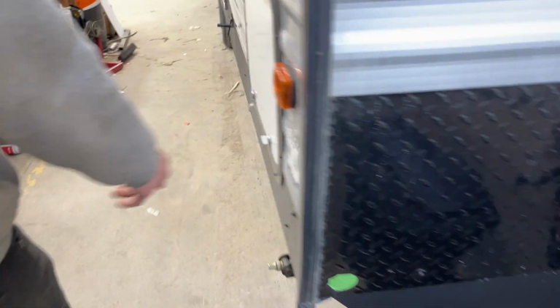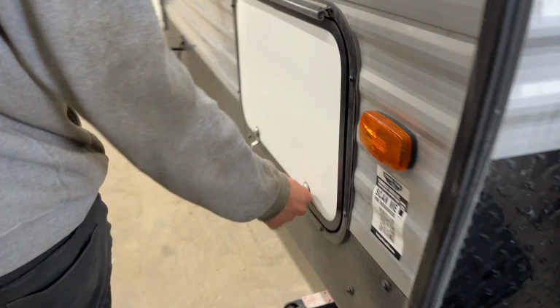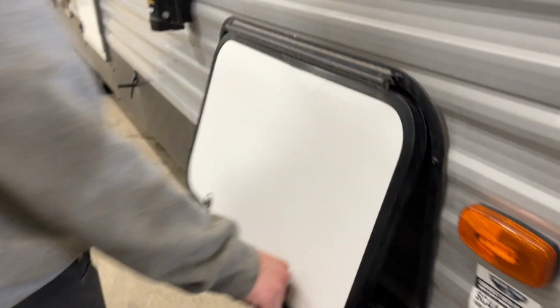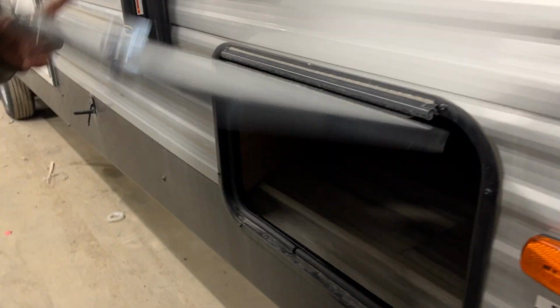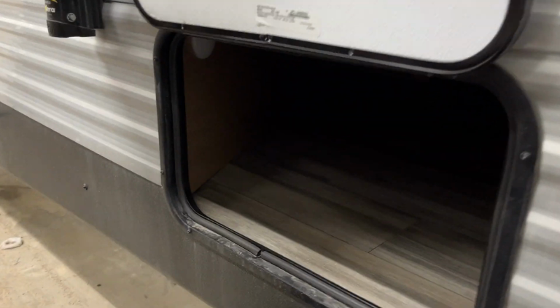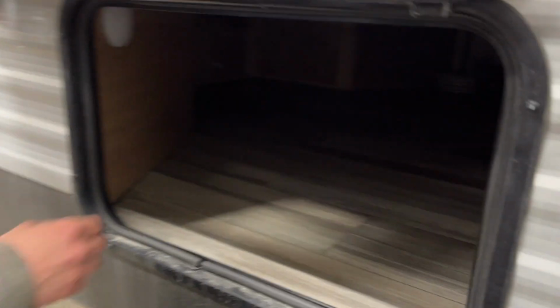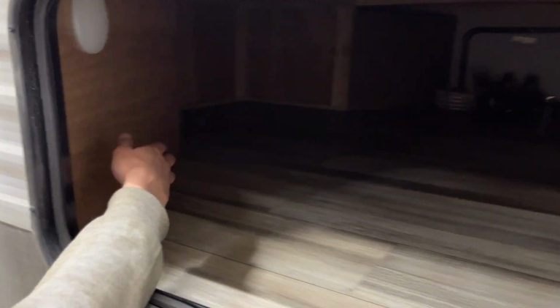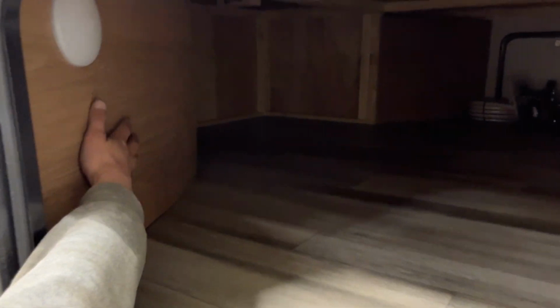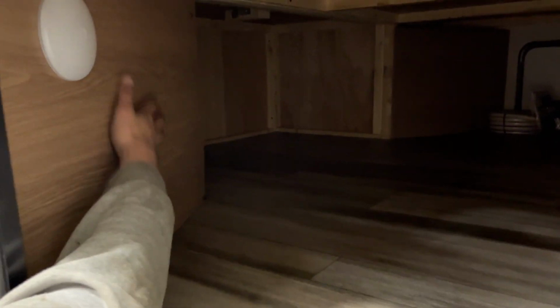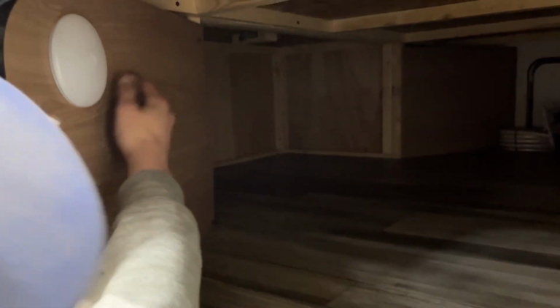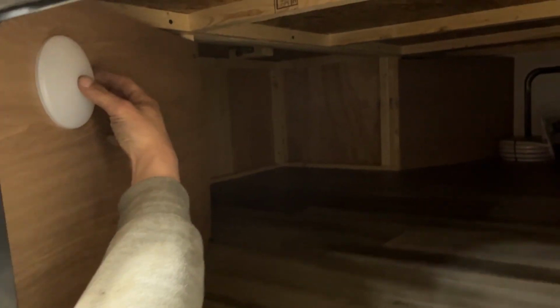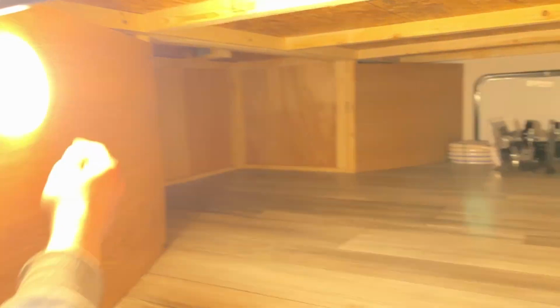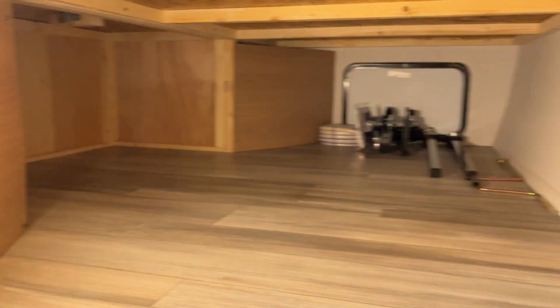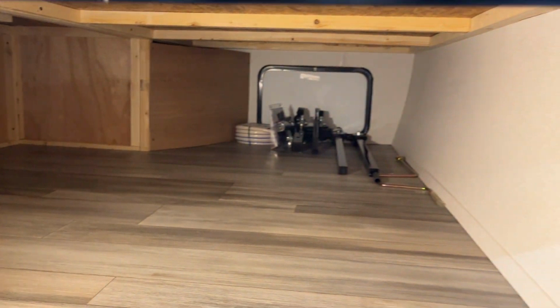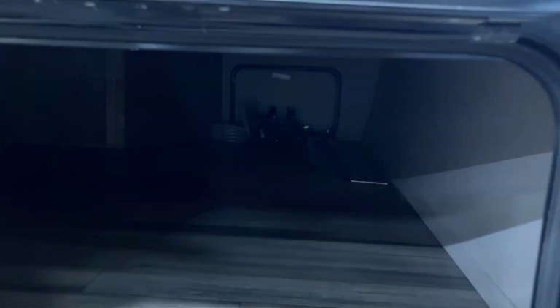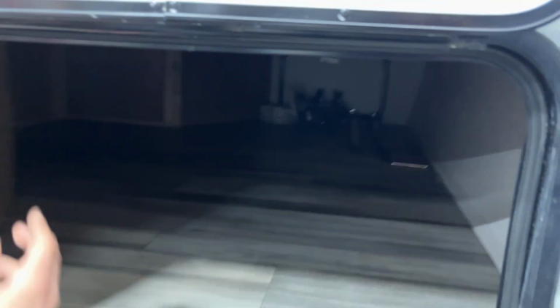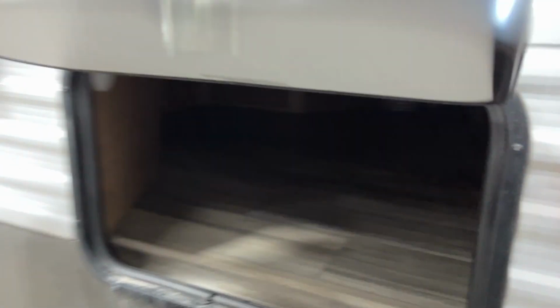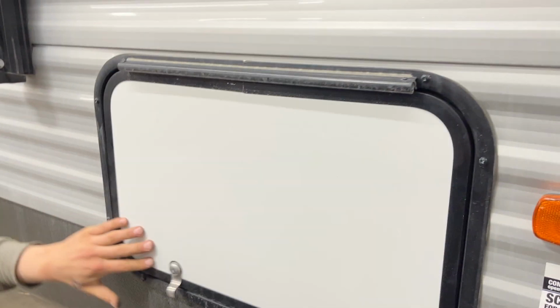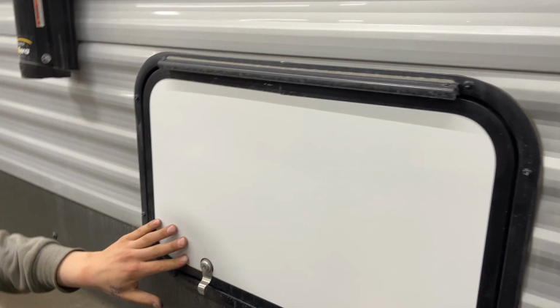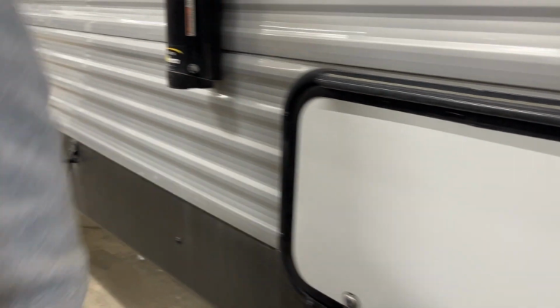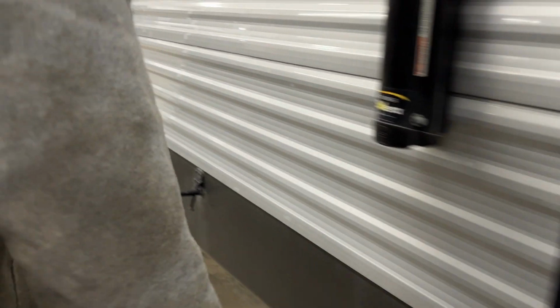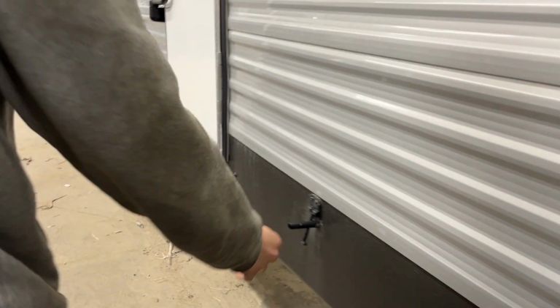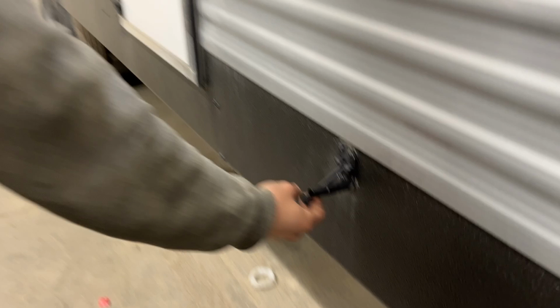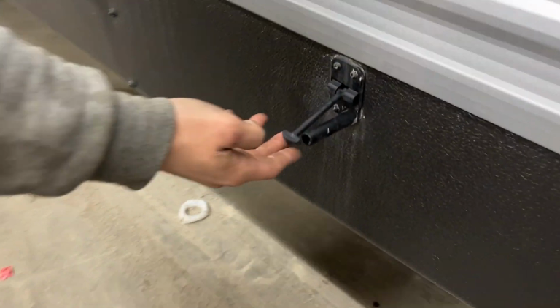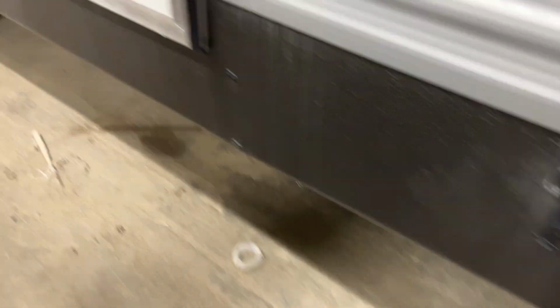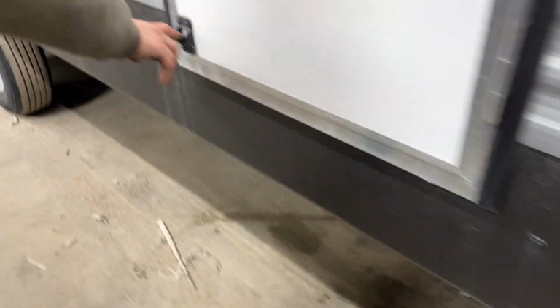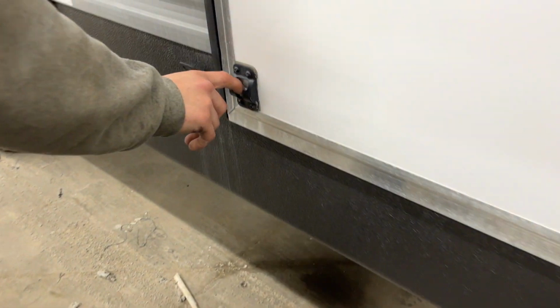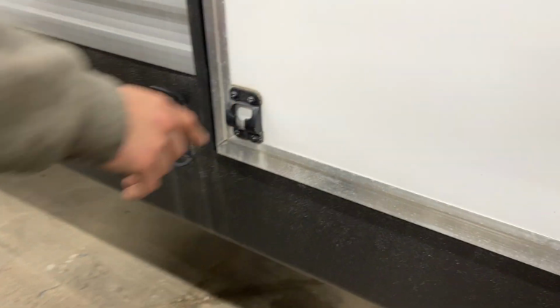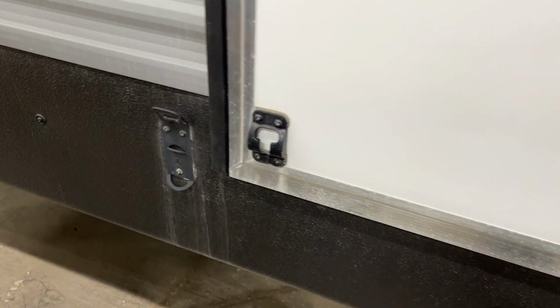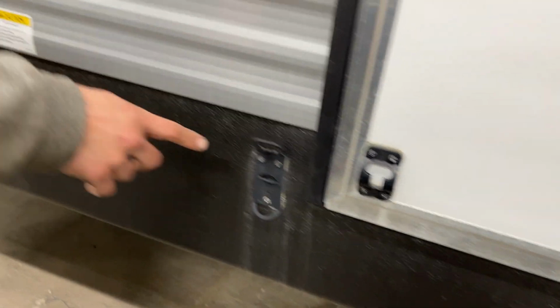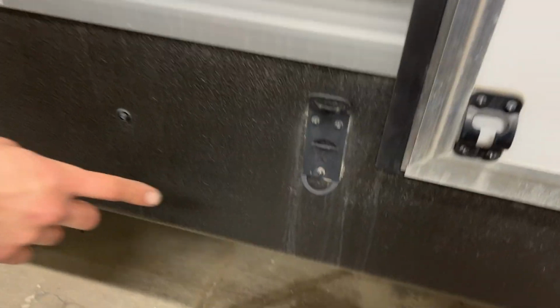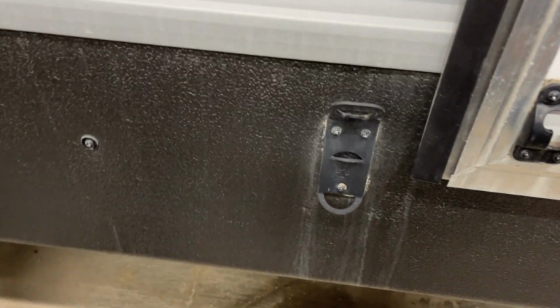The other end of your storage compartment here — up on the wall back here, you do have a little light on its own center push button. There's also a little T-latch that sits in there to hold the door open for you, and you also get a little bottle opener.